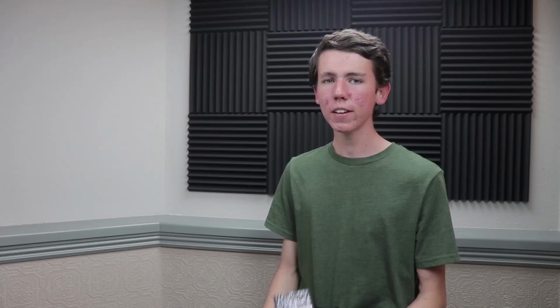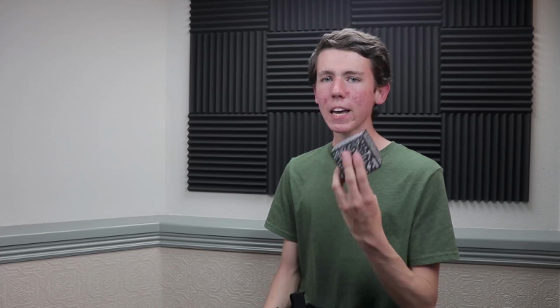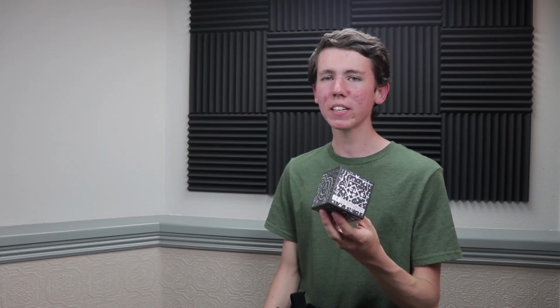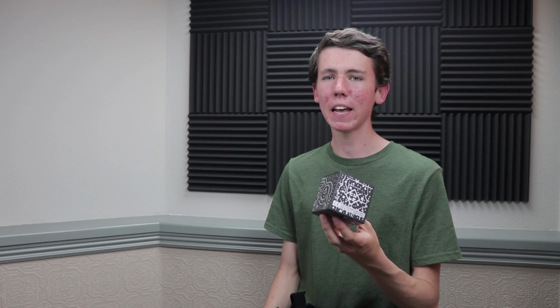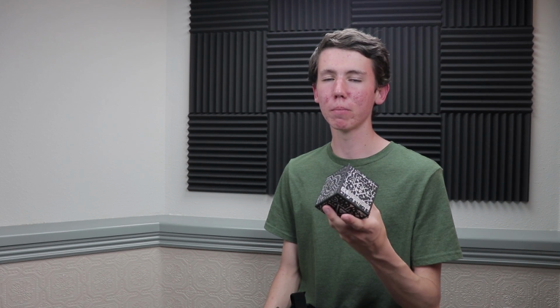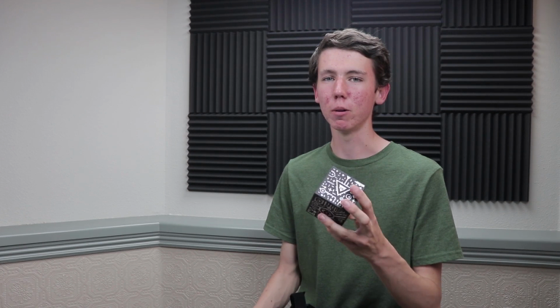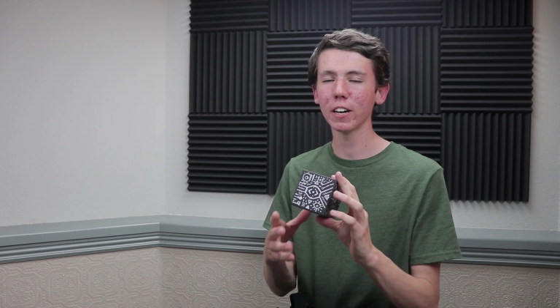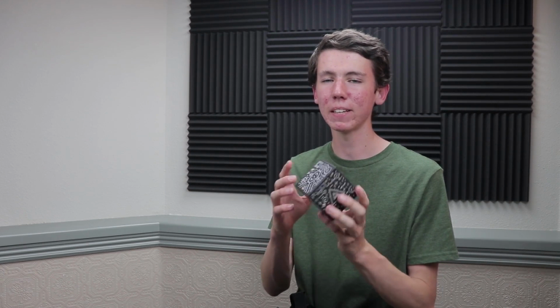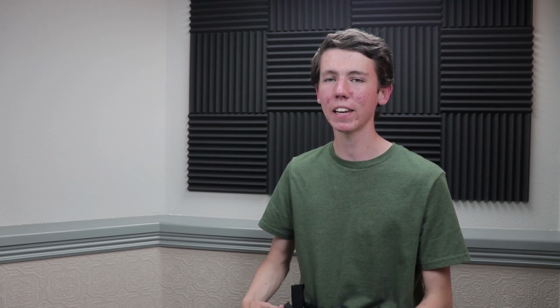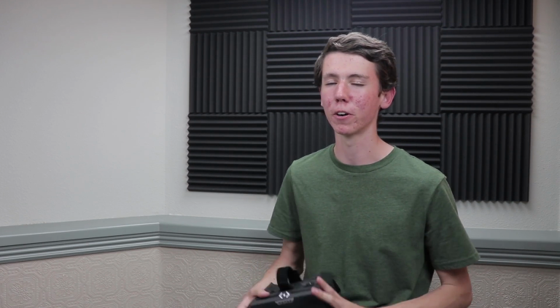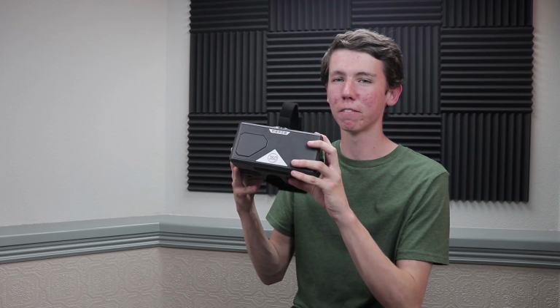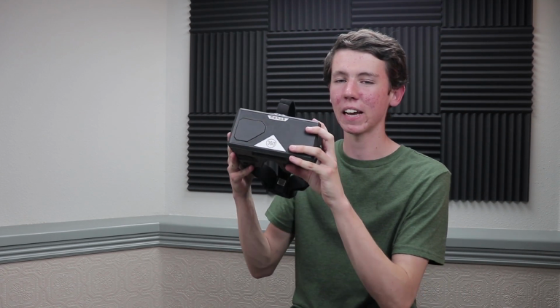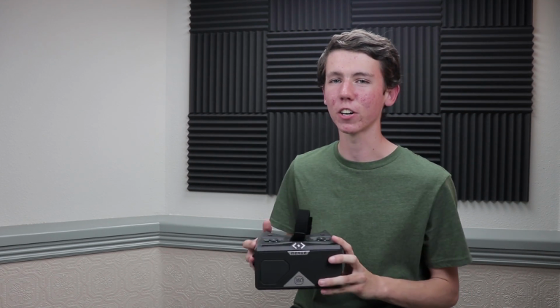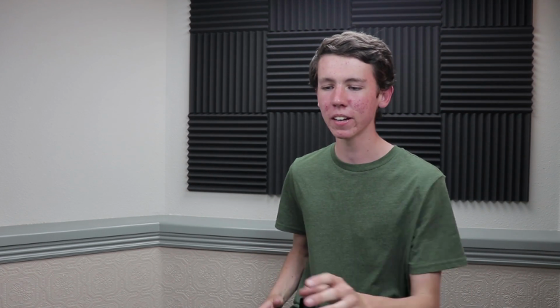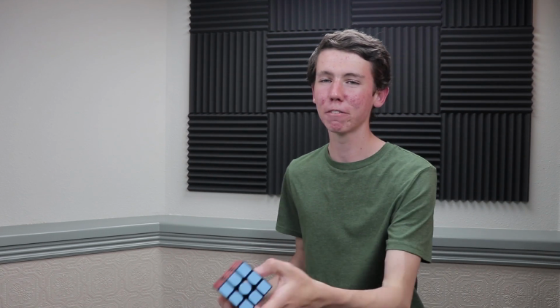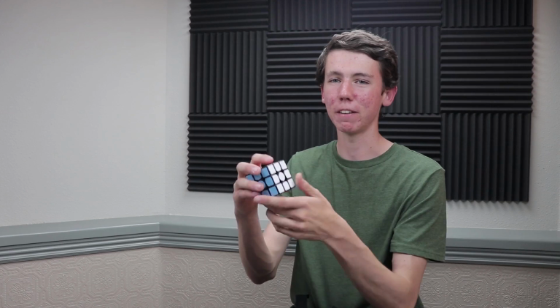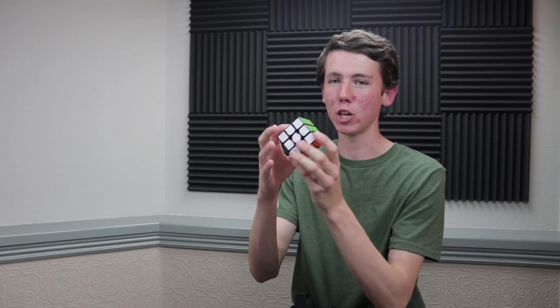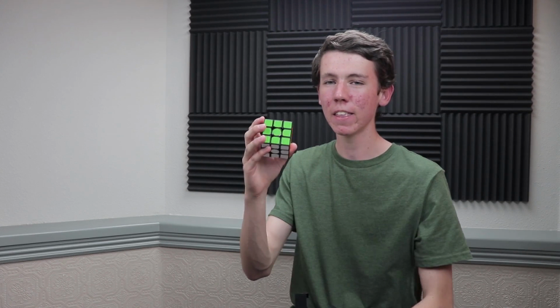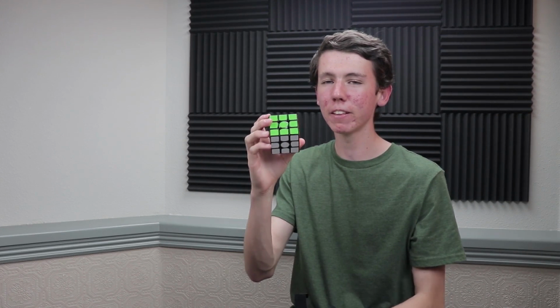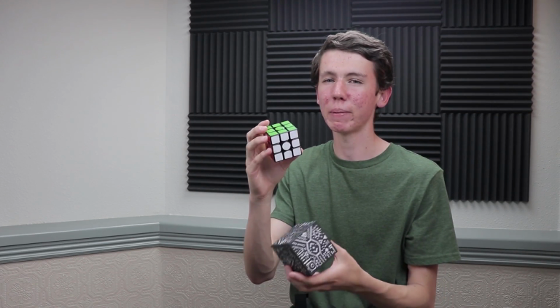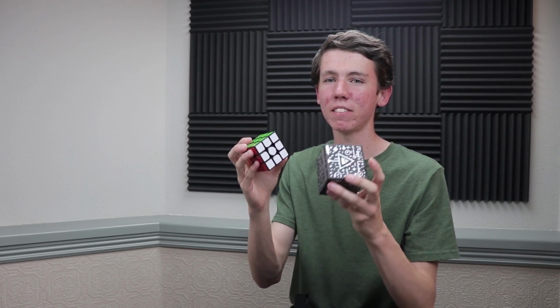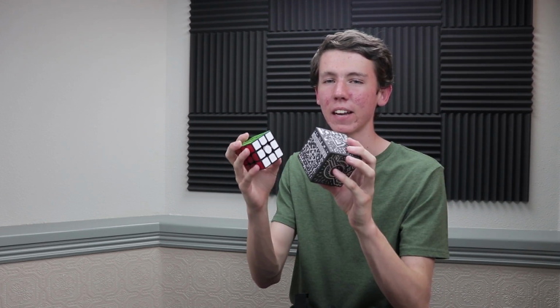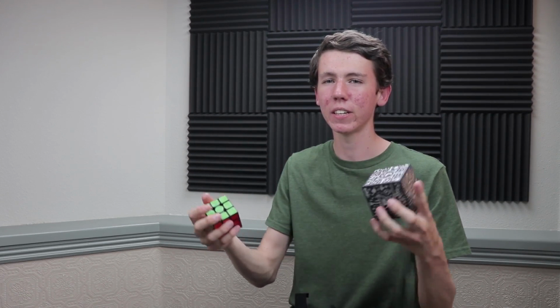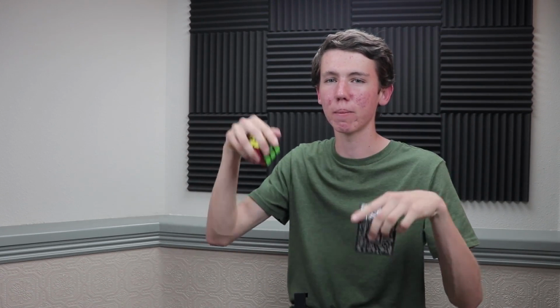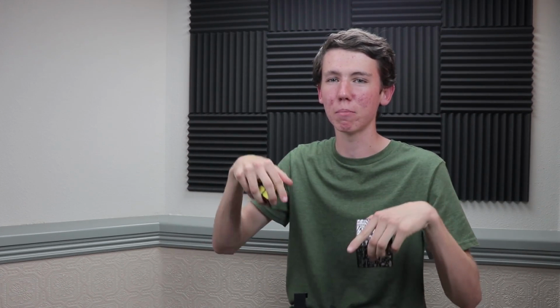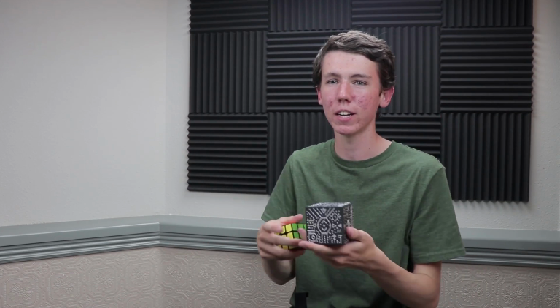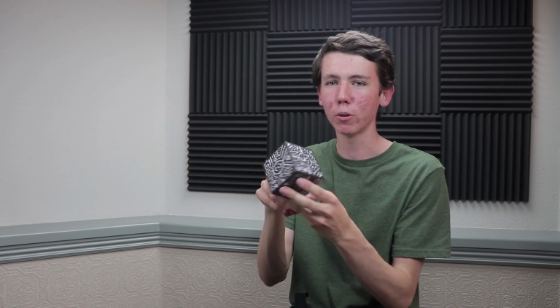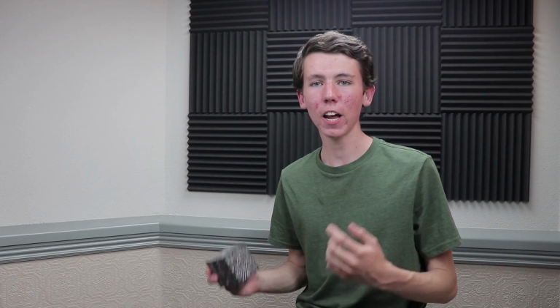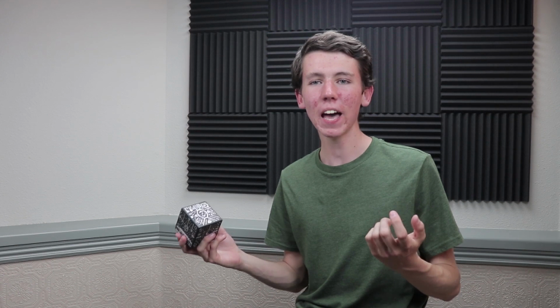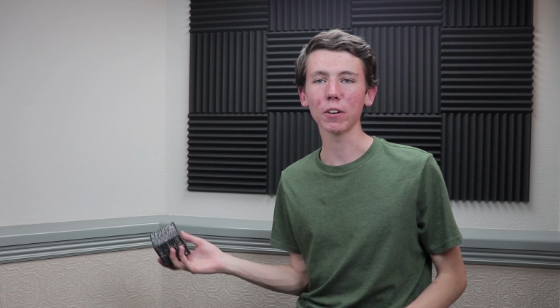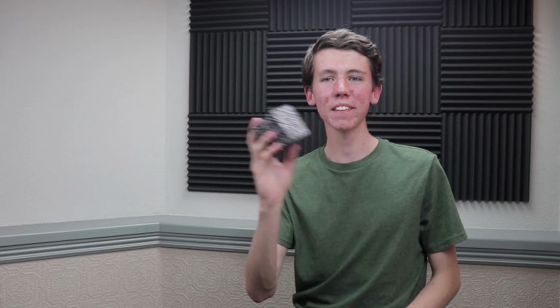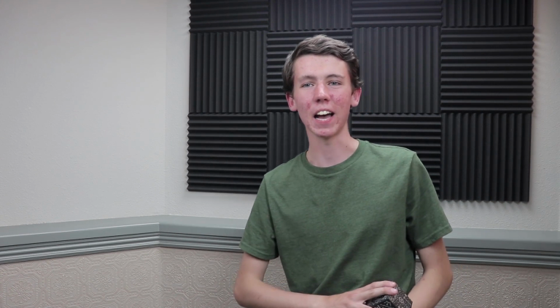So yeah, that's pretty much all I have today for the Merge Cube. If you're into augmented reality or virtual reality on your phone, and of course if you like cubing, then I definitely would recommend at least checking this out. Go check out their website down below — it's pretty cool. And other than that, I will see you guys next time. Bye.